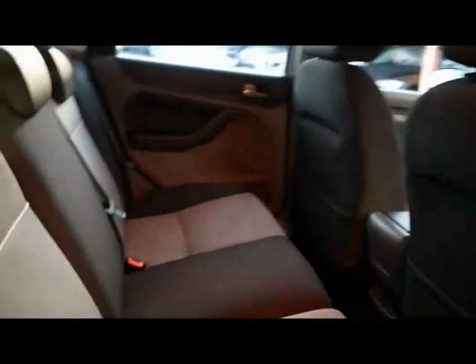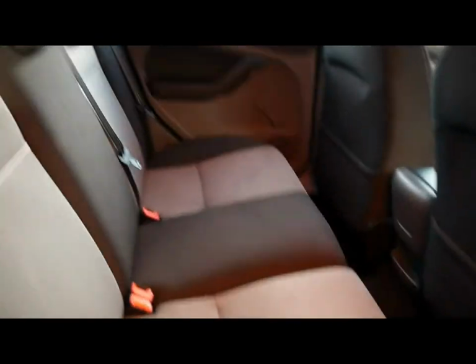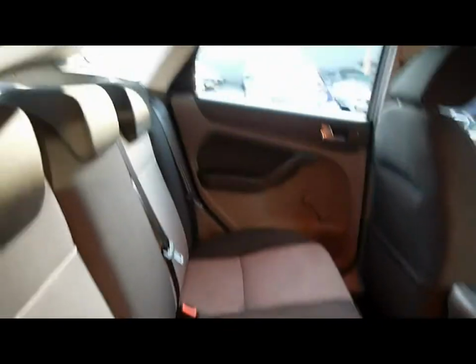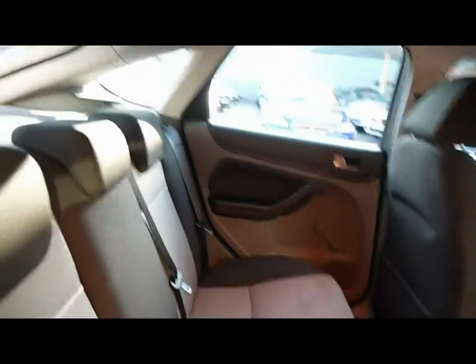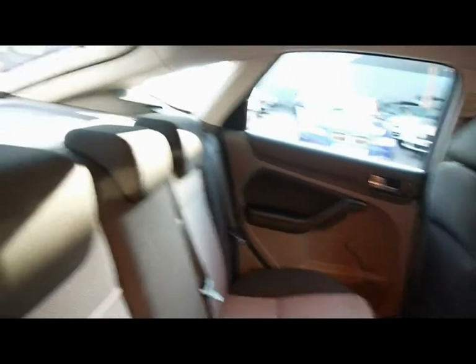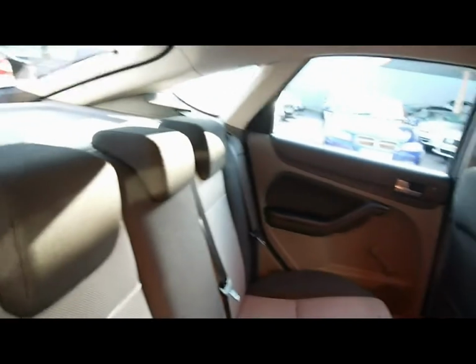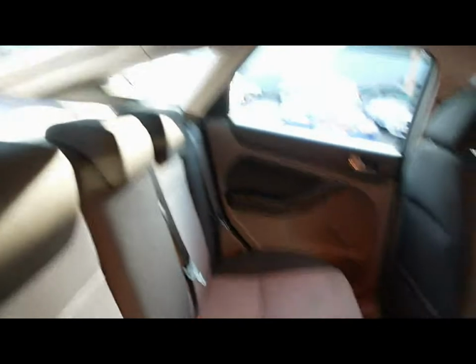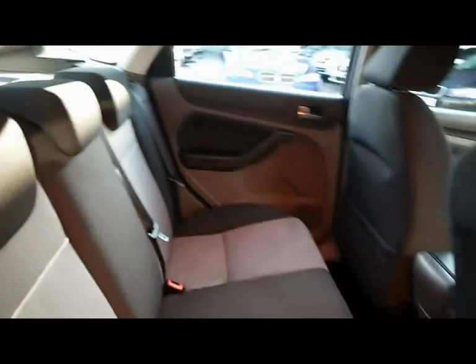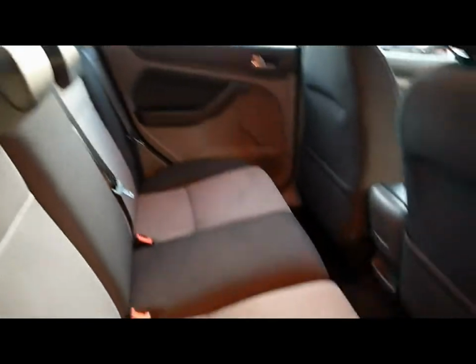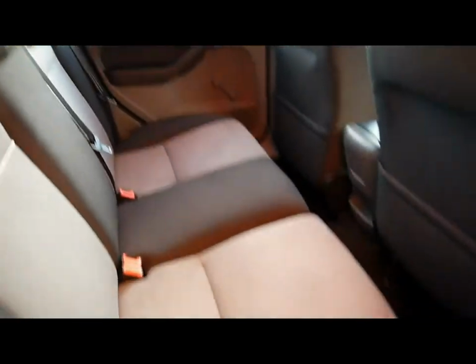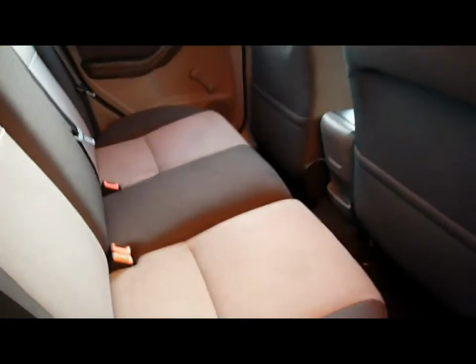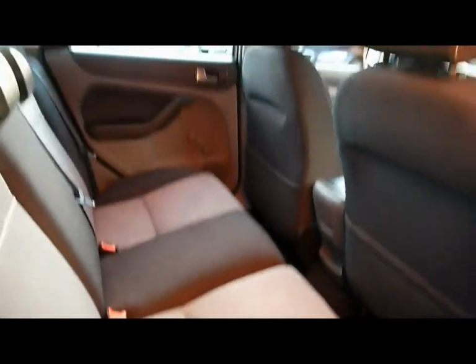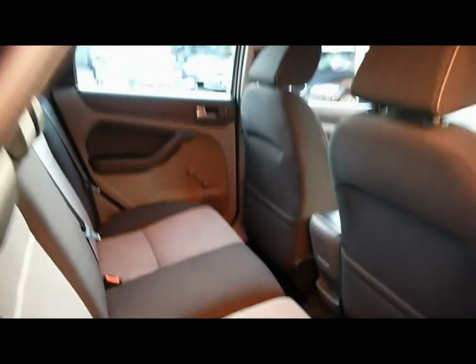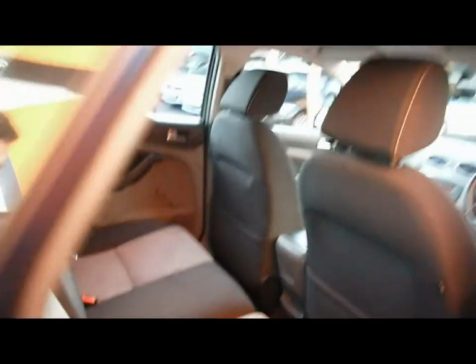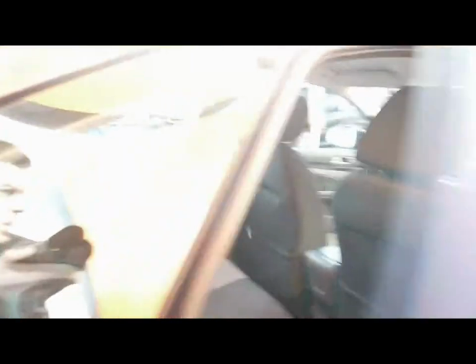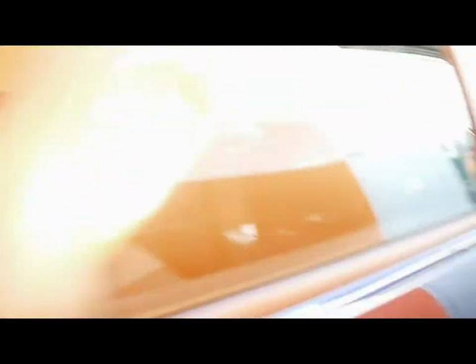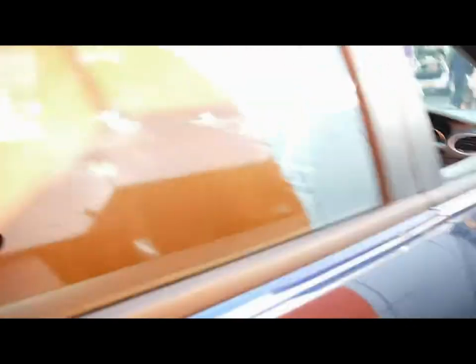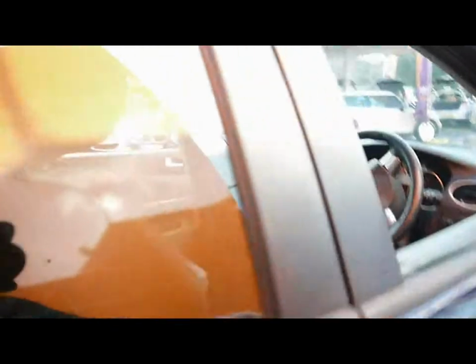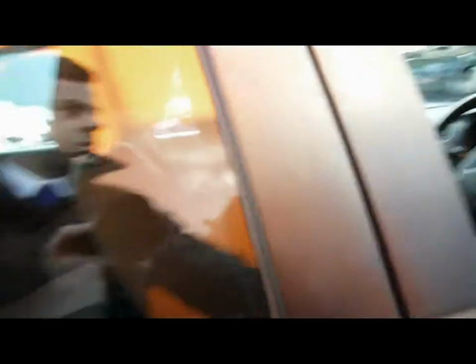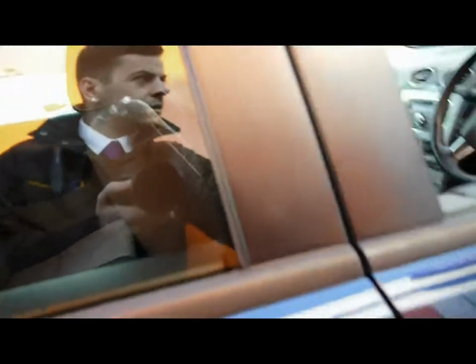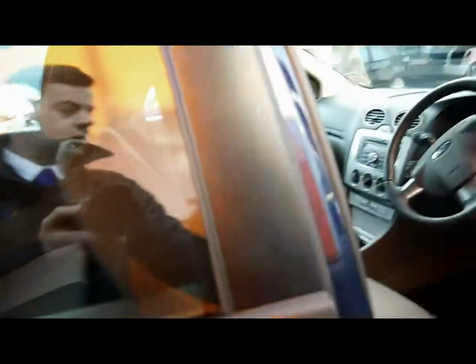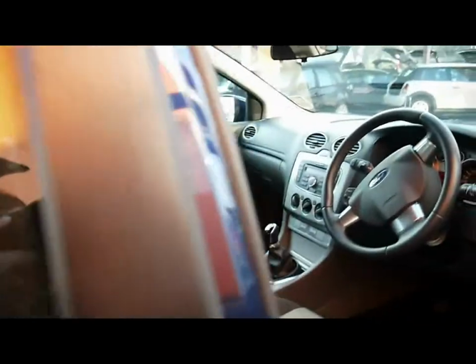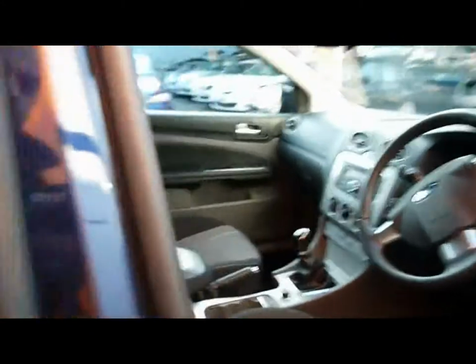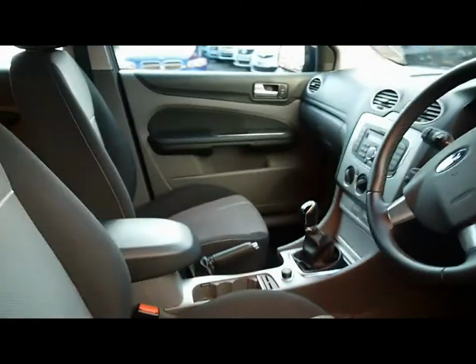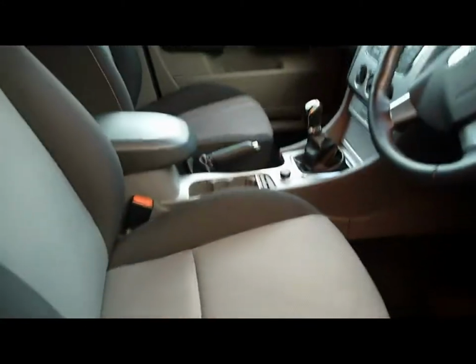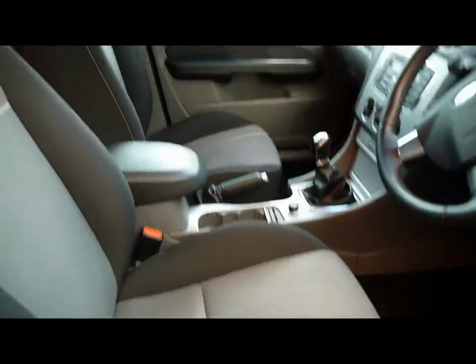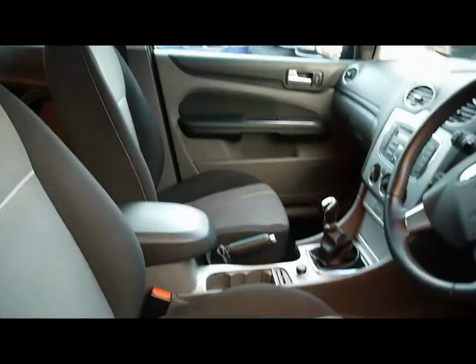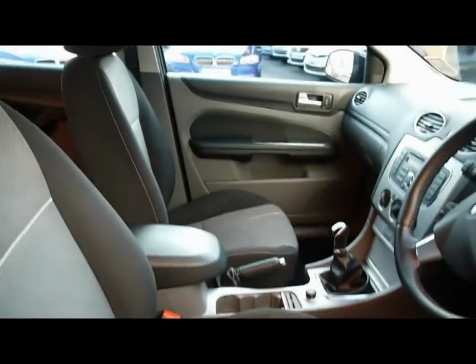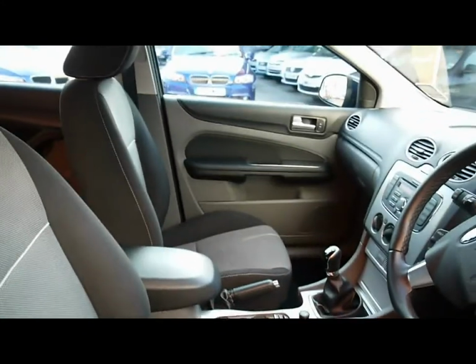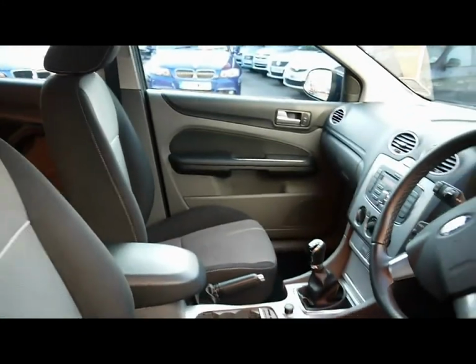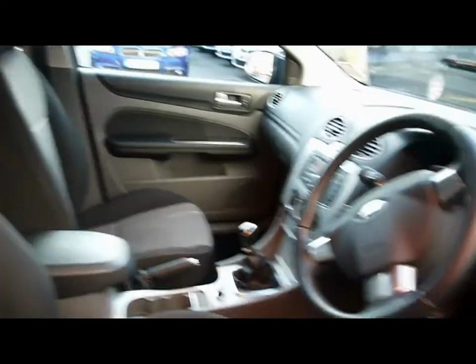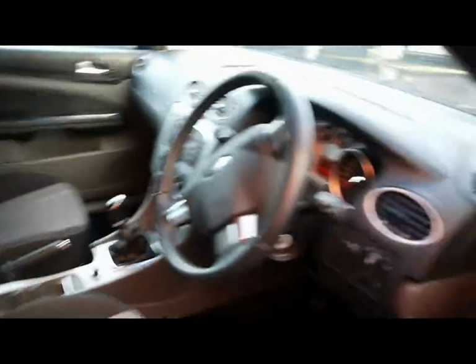Full cloth interior, headrests in the rear, and plenty of room for passengers. Same style seats in the front, with no wear or tear at all in the interior.